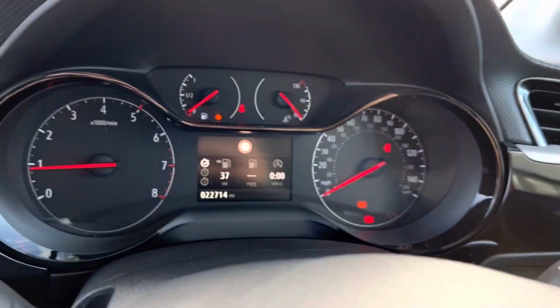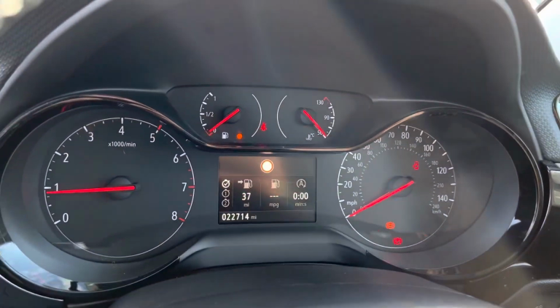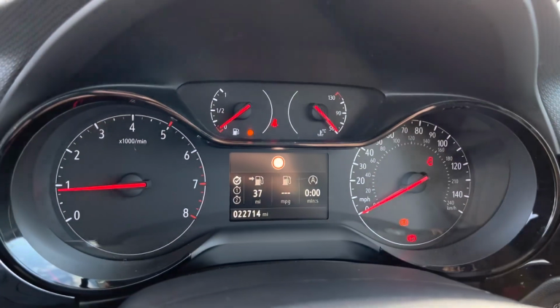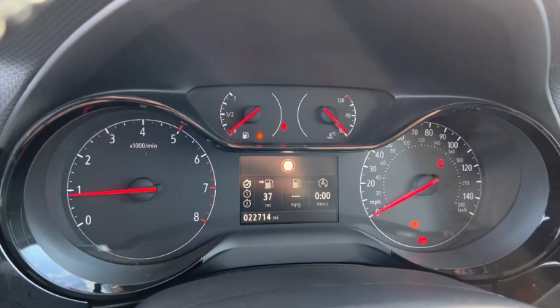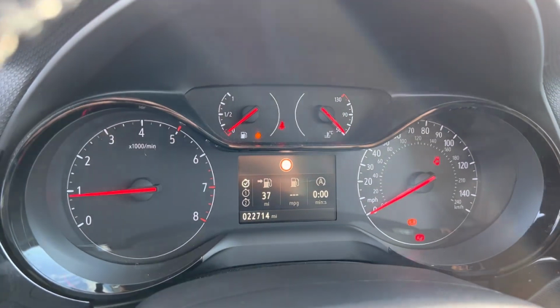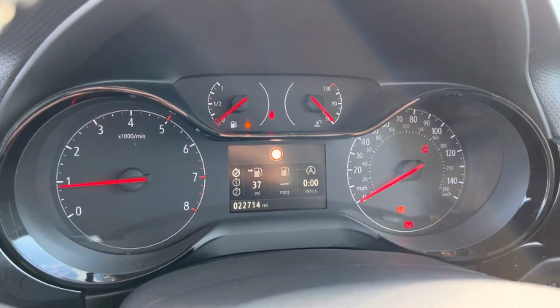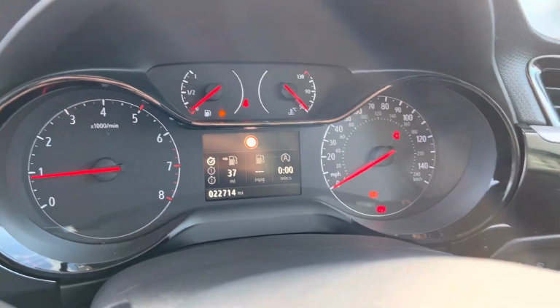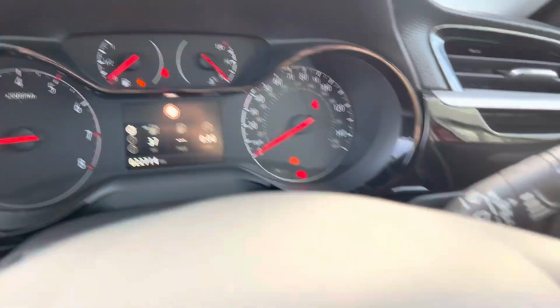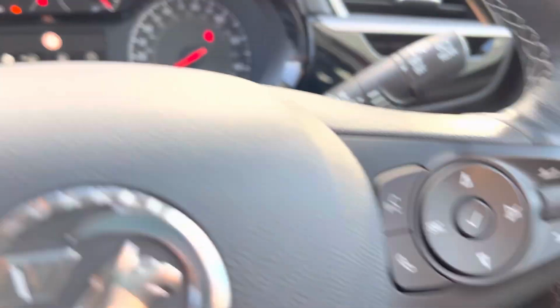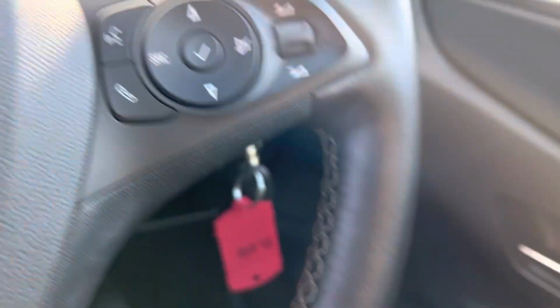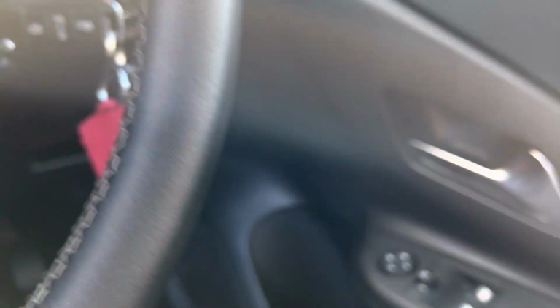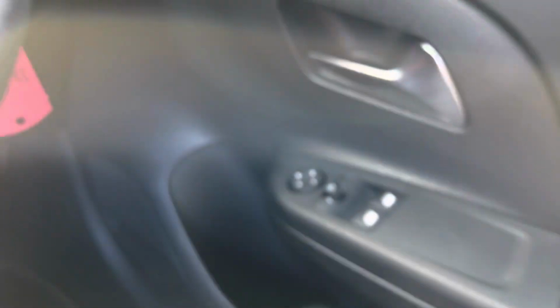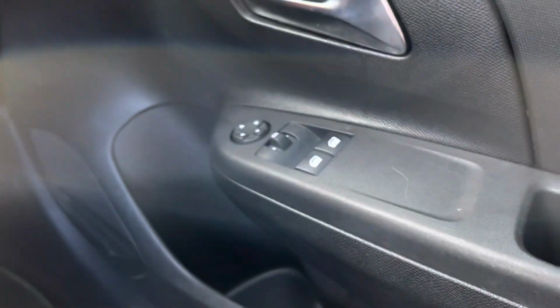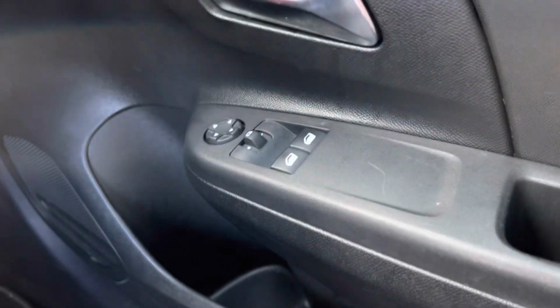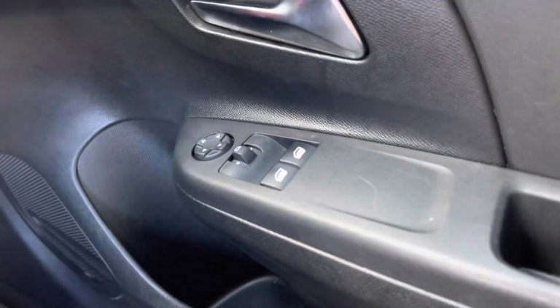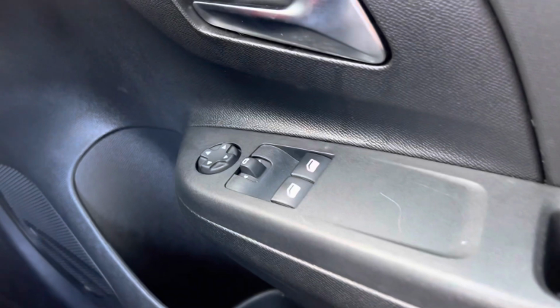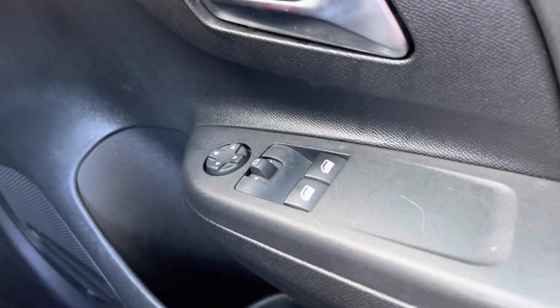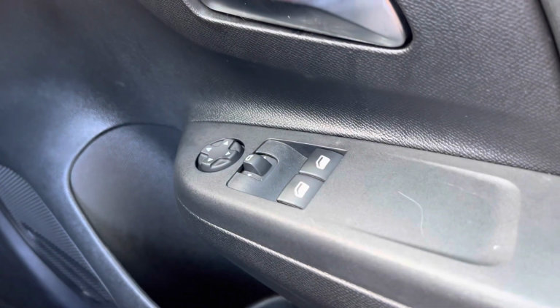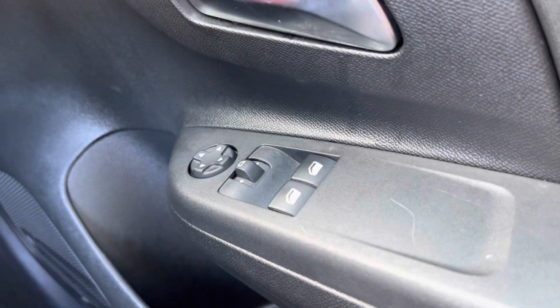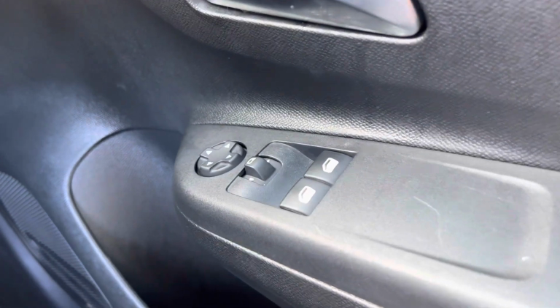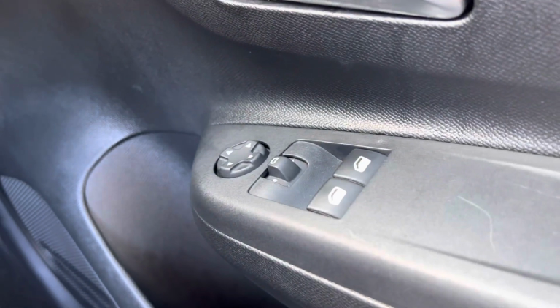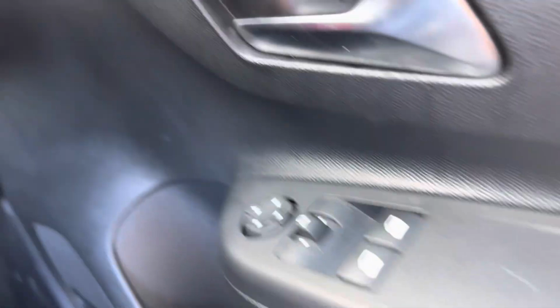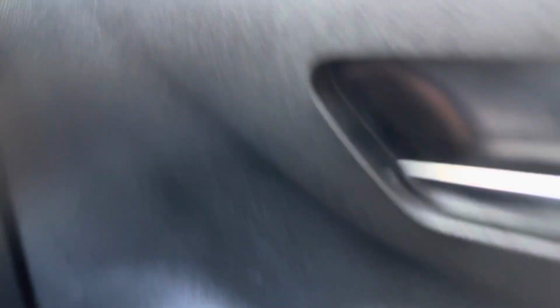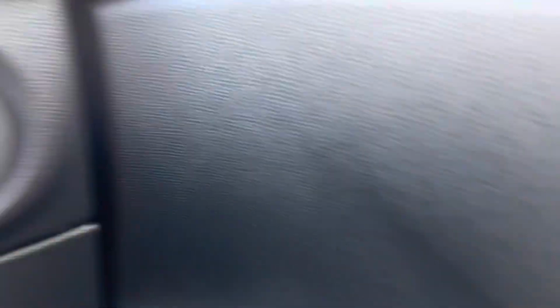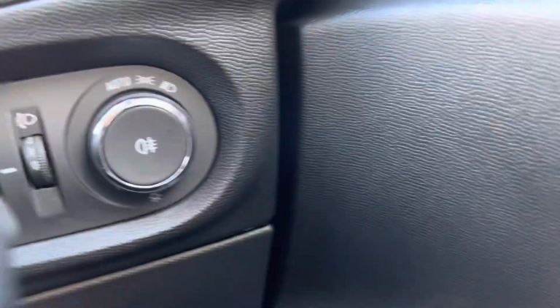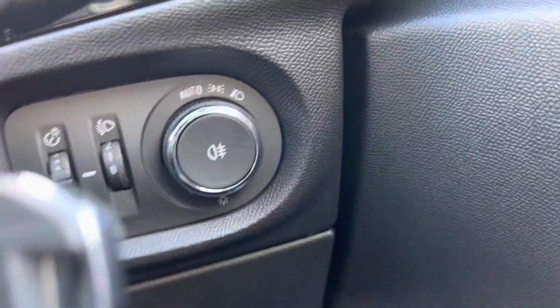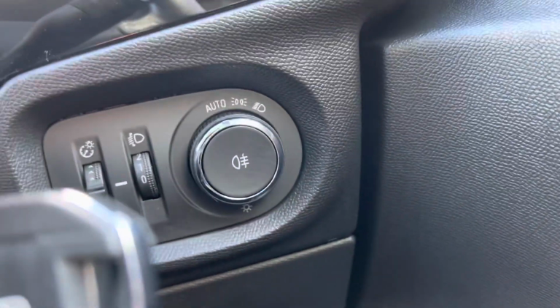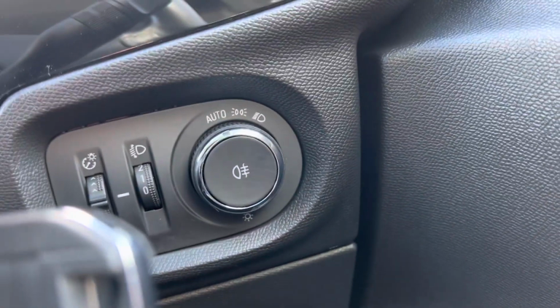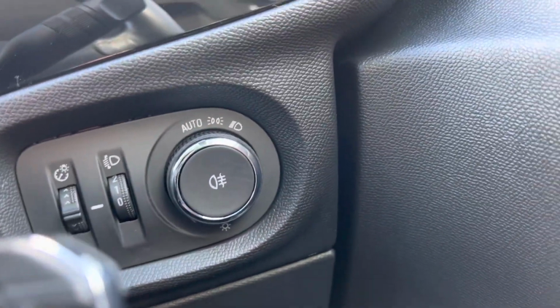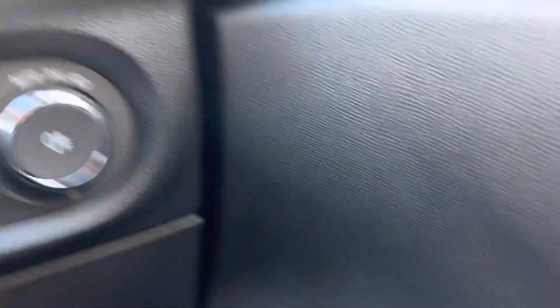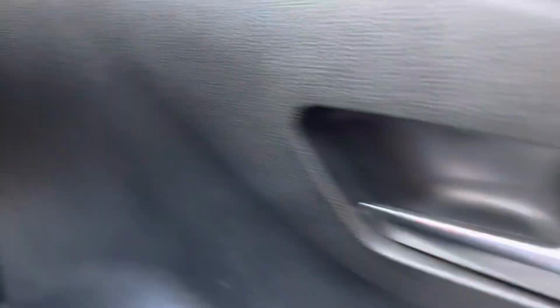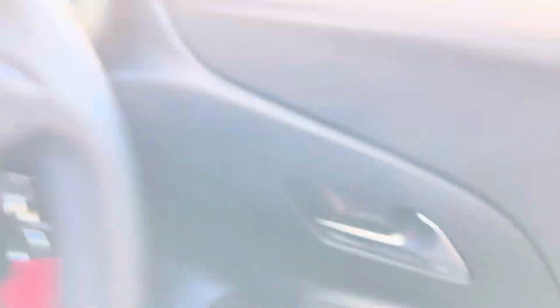The car itself has covered 22,000 miles and as I say it's in excellent condition. You've got electric windows and electric mirrors, and over here you've also got your automatic lights.